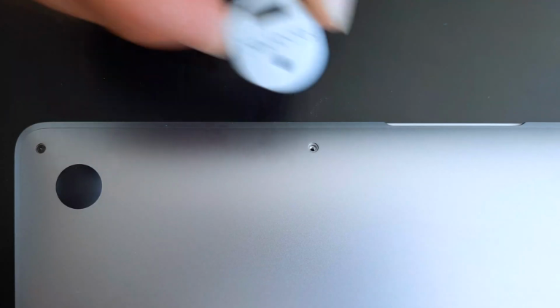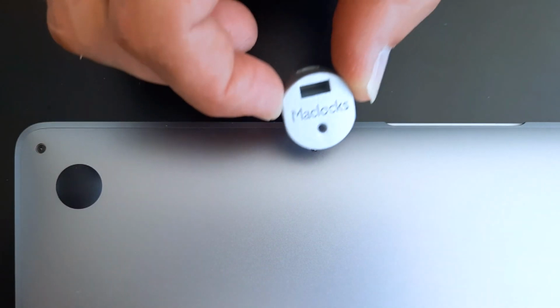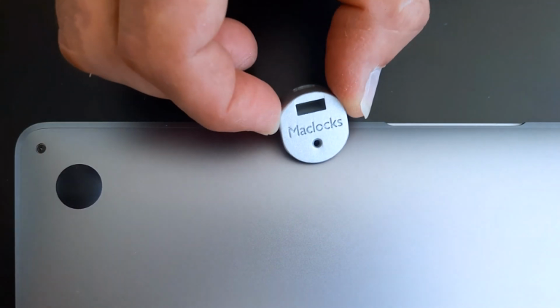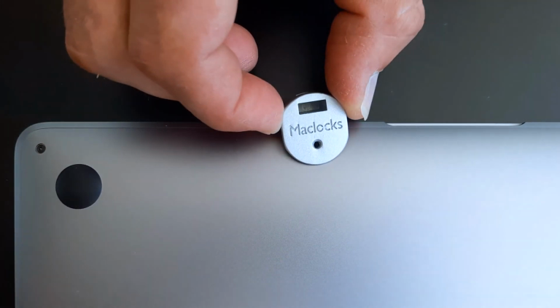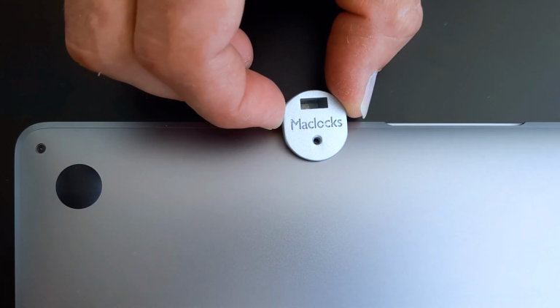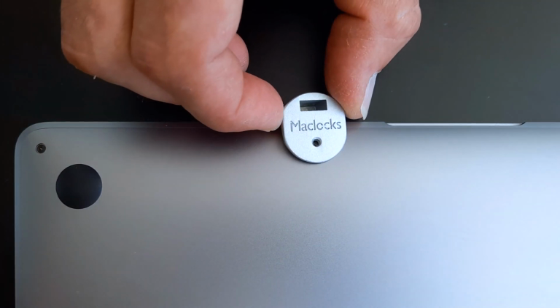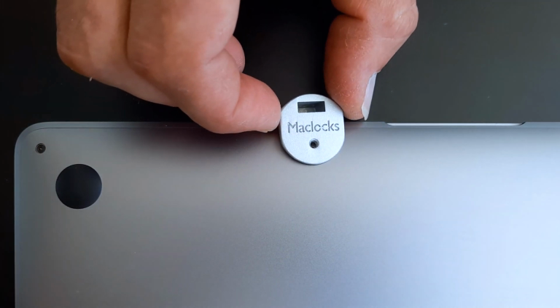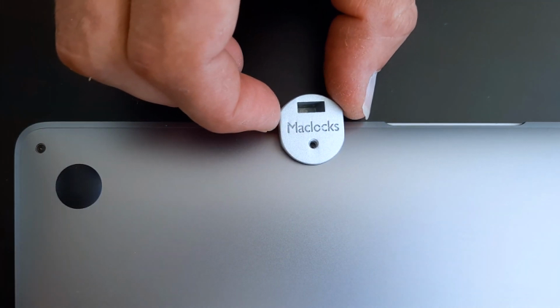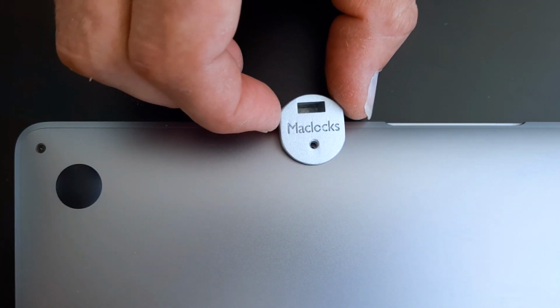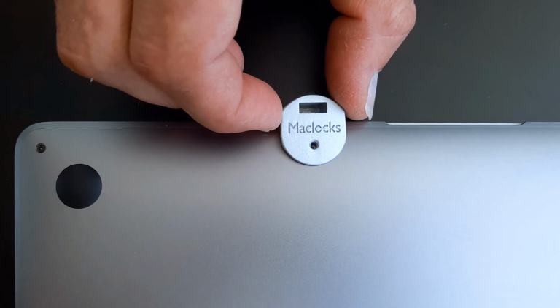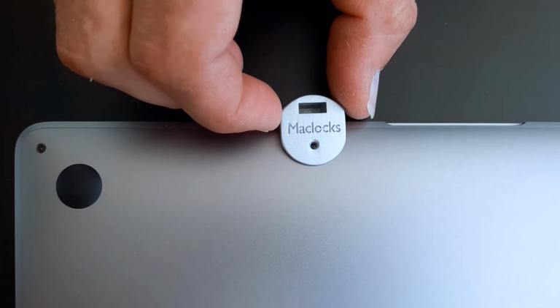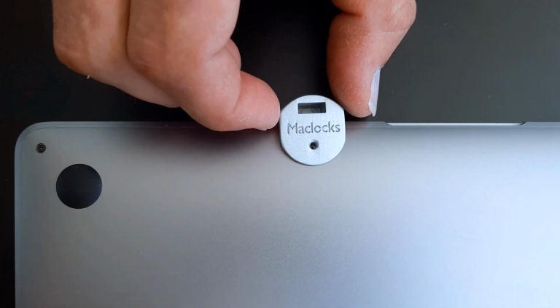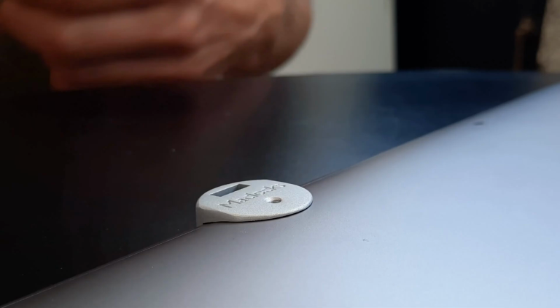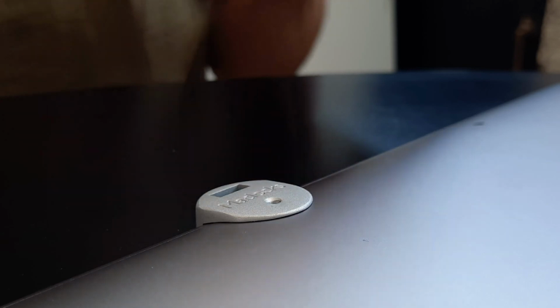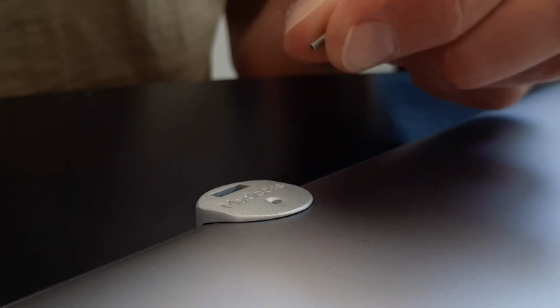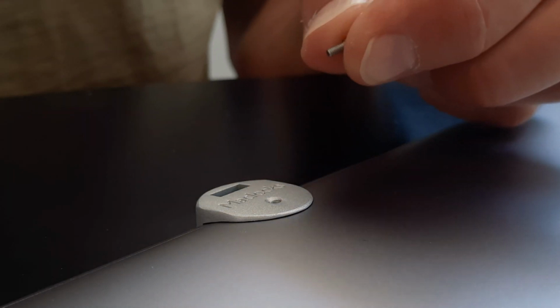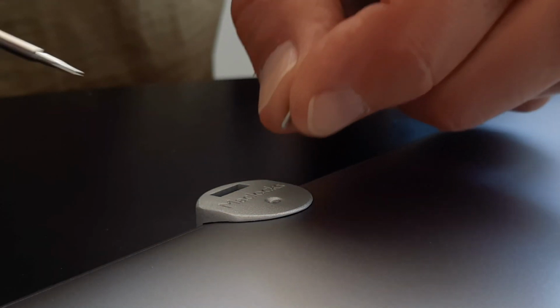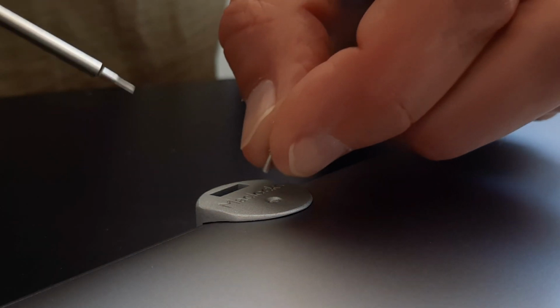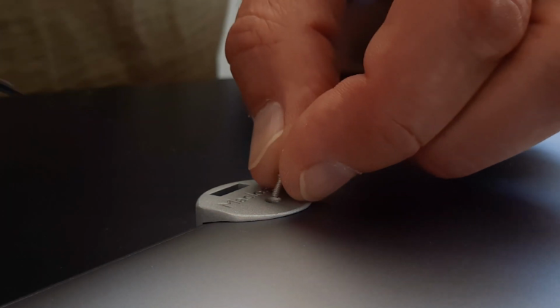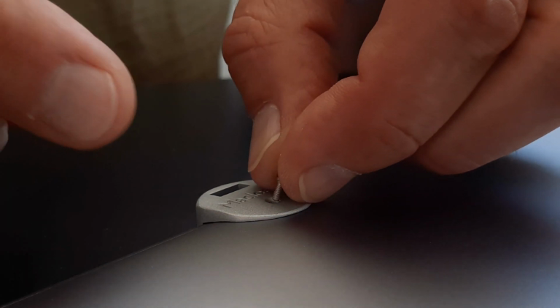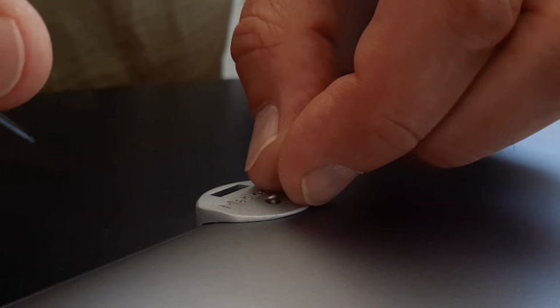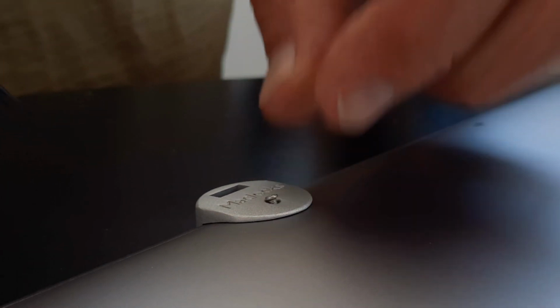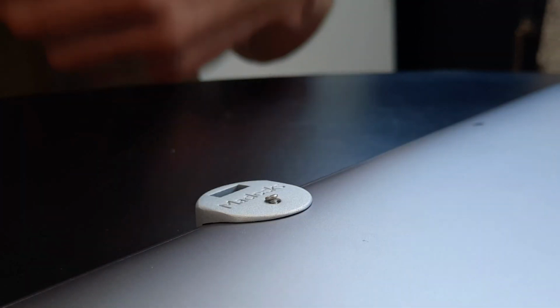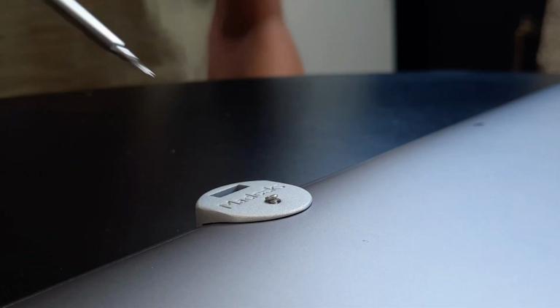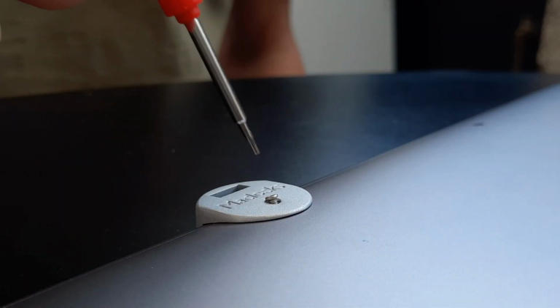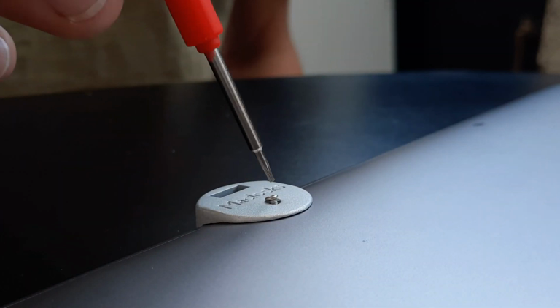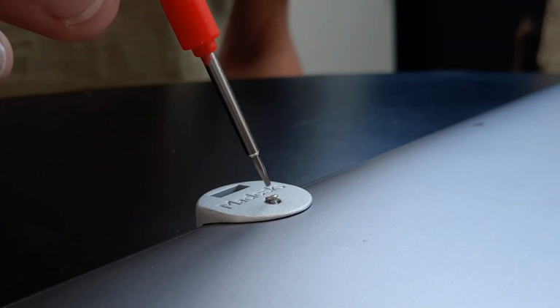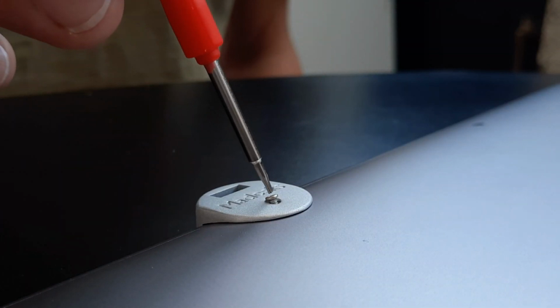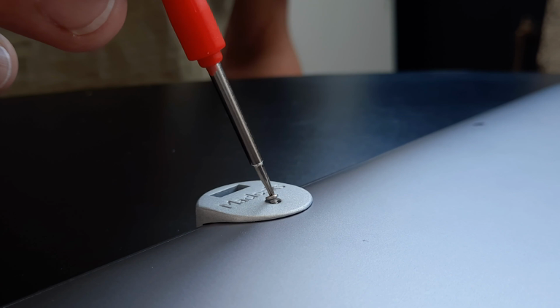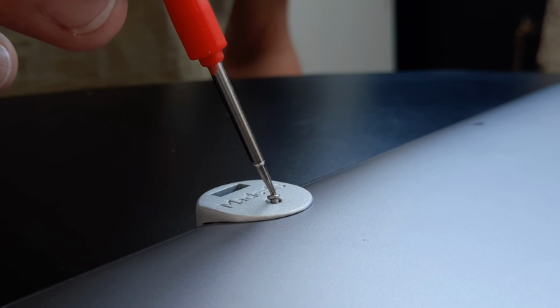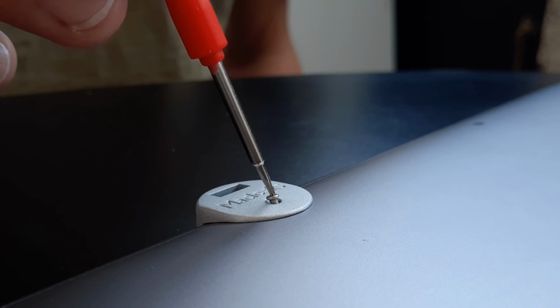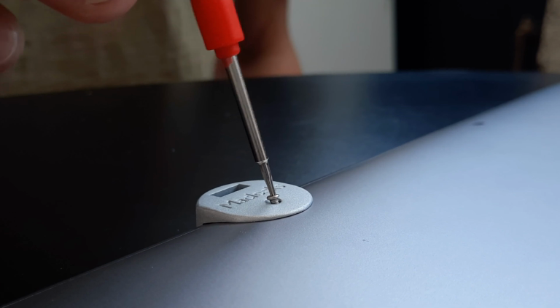Align the Leg Lock adapter with the screw hole on your MacBook, and then using one of the supplied screws and the fixing tool, fix the adapter to the reverse of your MacBook.